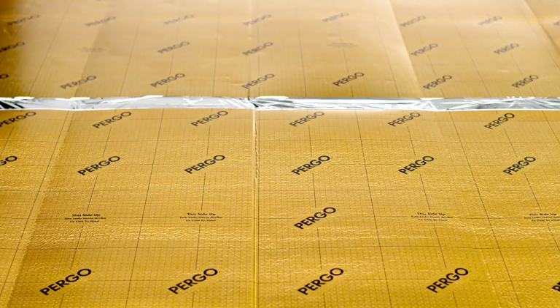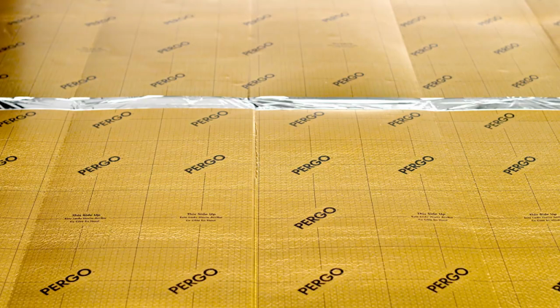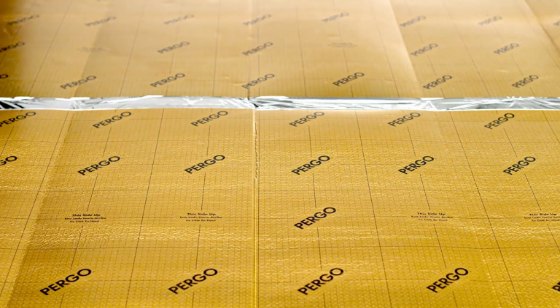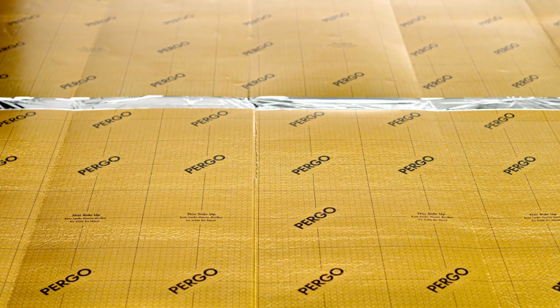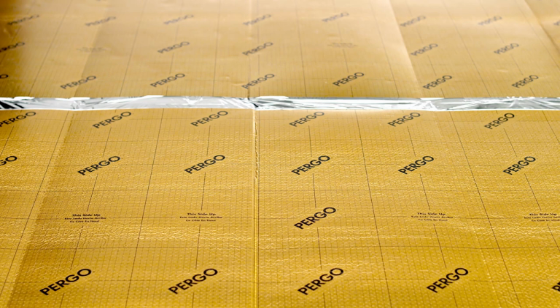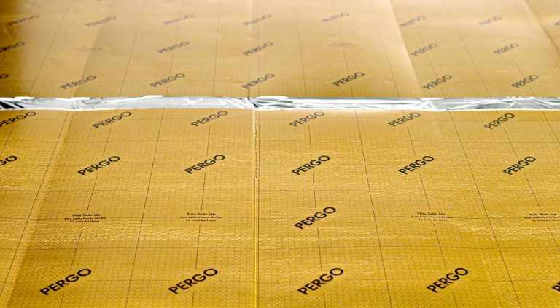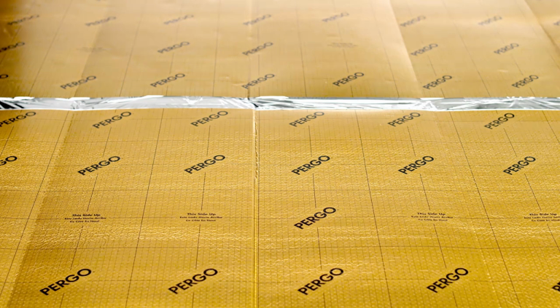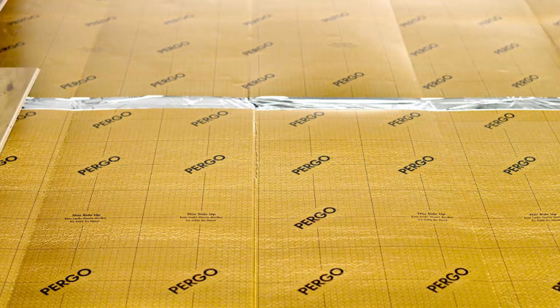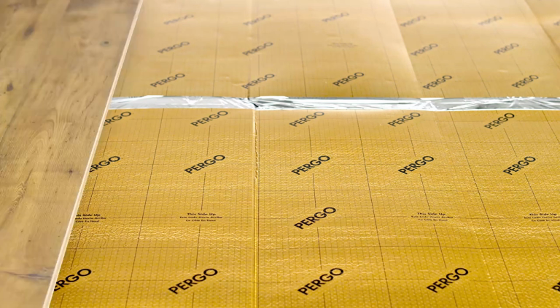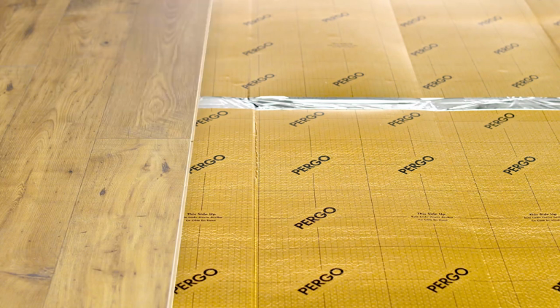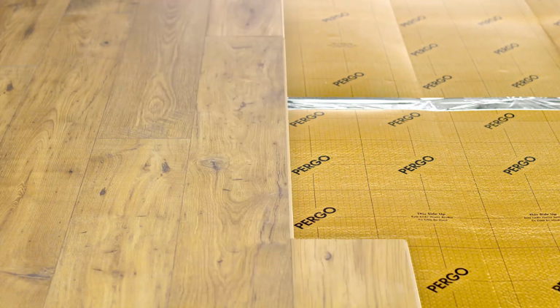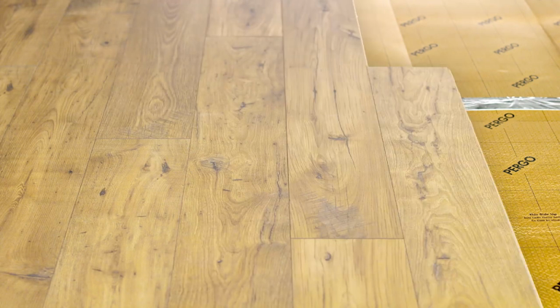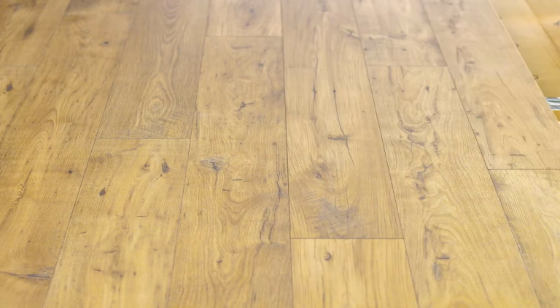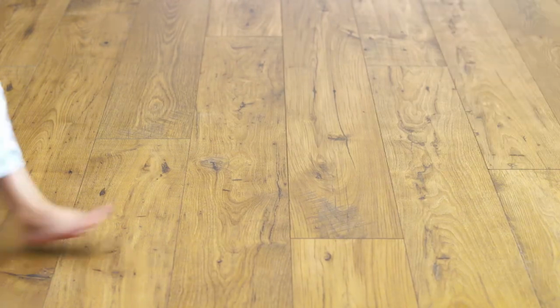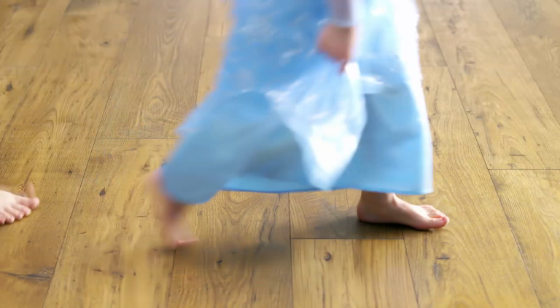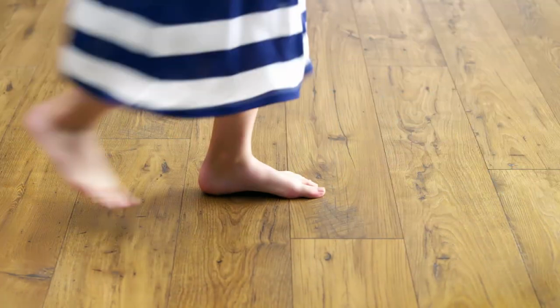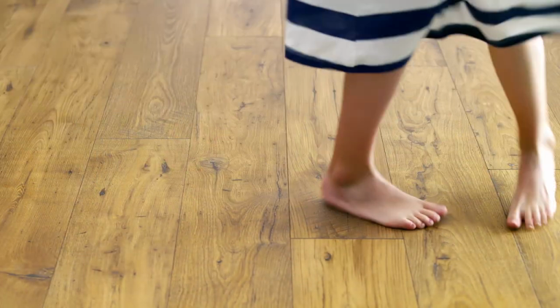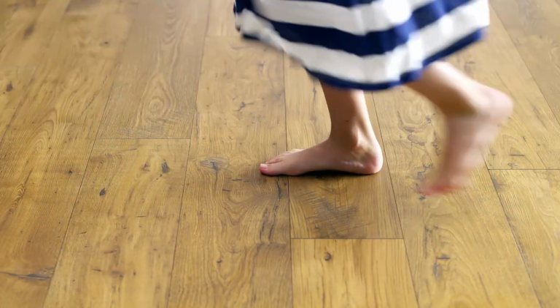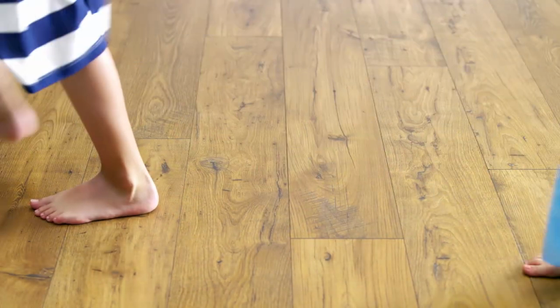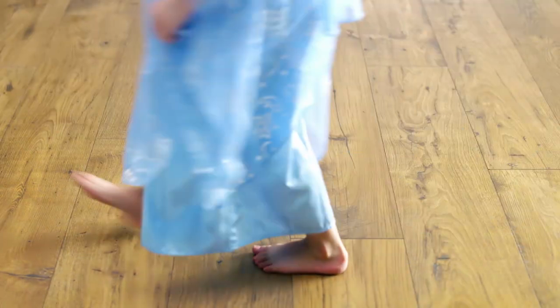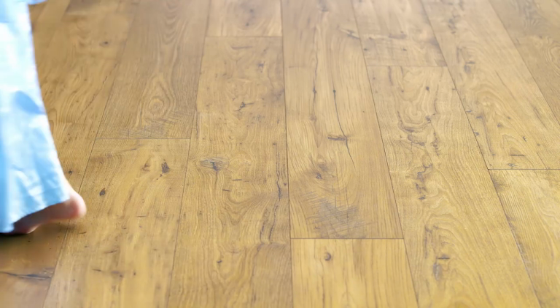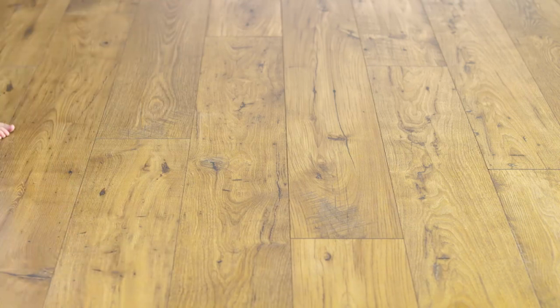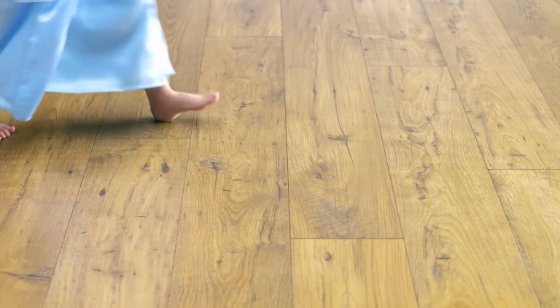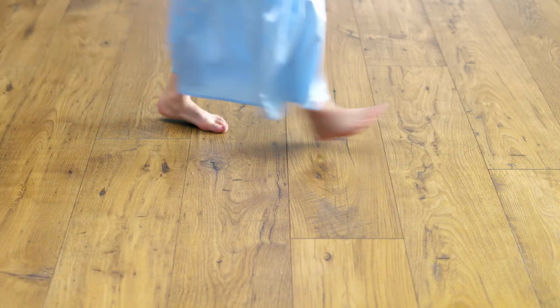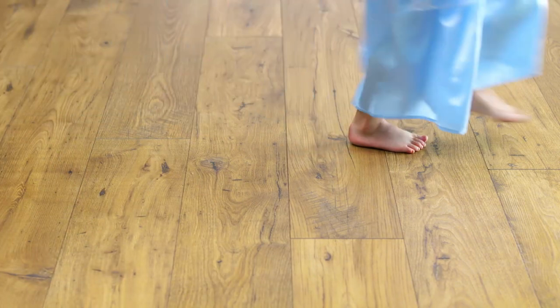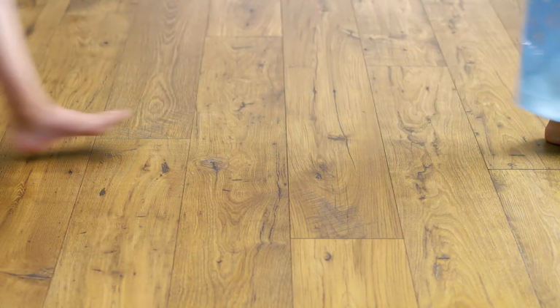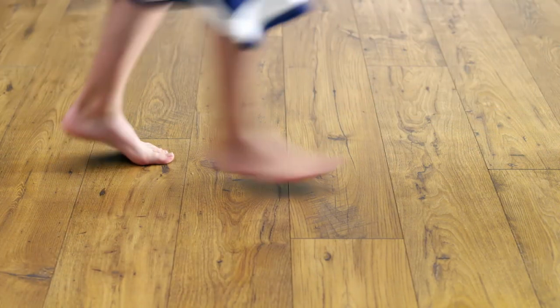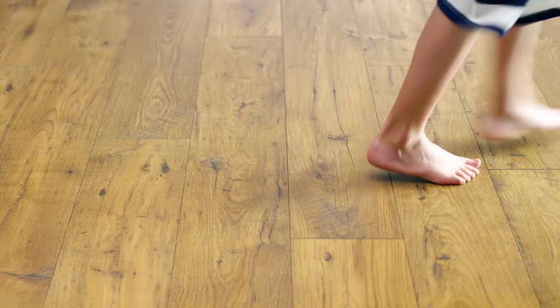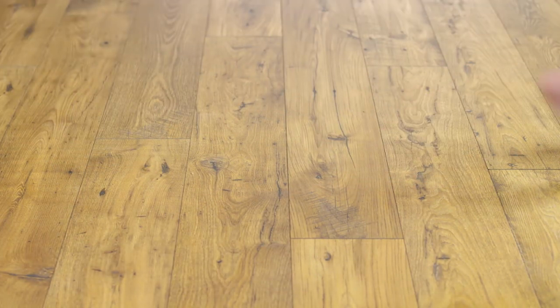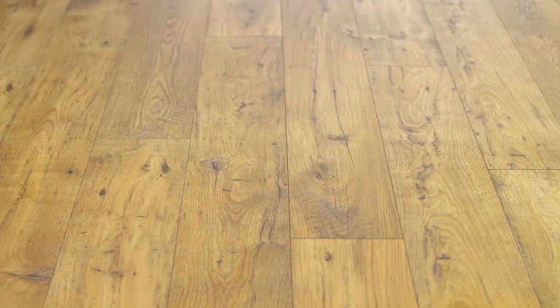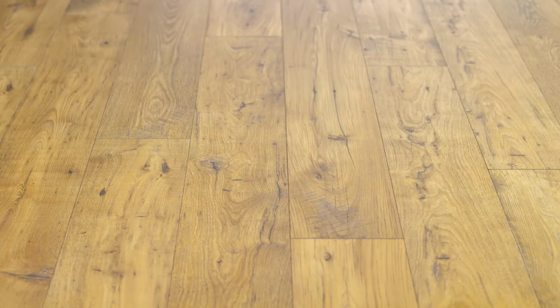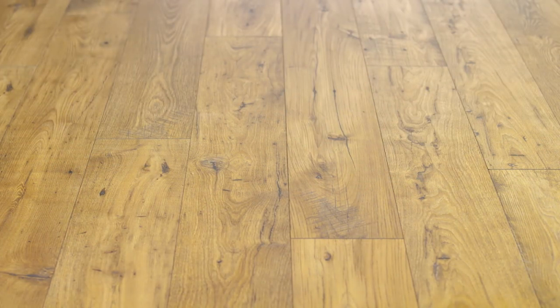At three millimeters thick, Pergo Gold insulates floors so they minimize the sound to rooms below, while keeping them warmer, more comfortable, and bare feet friendly.